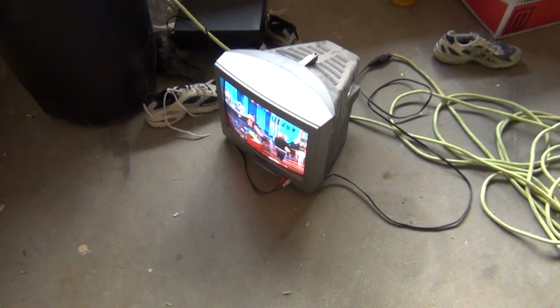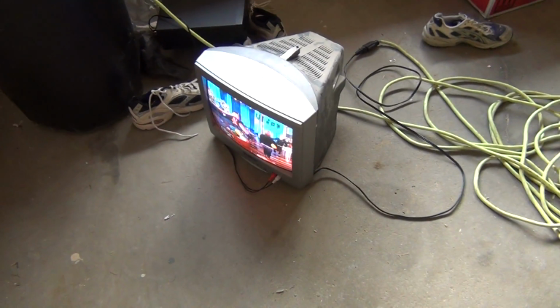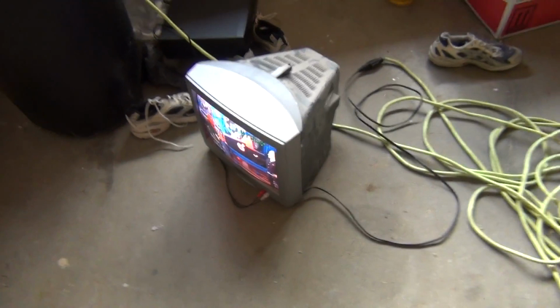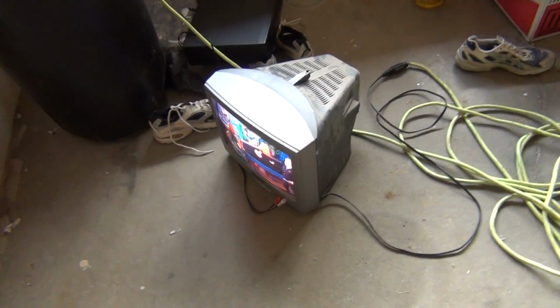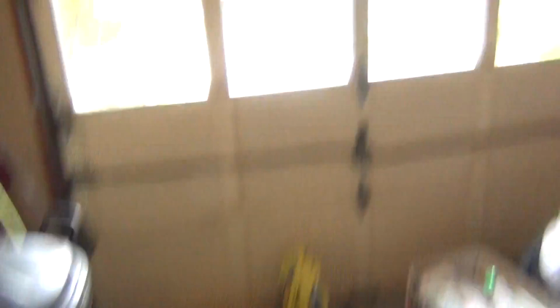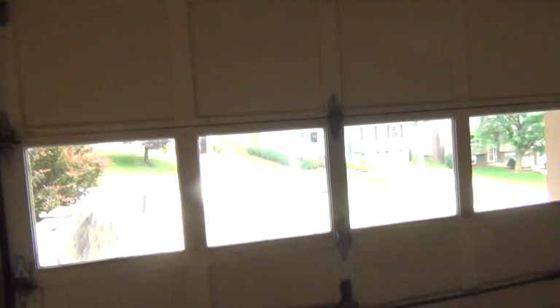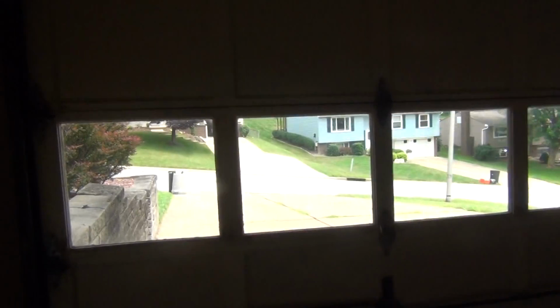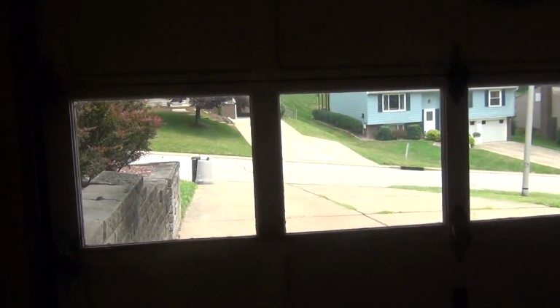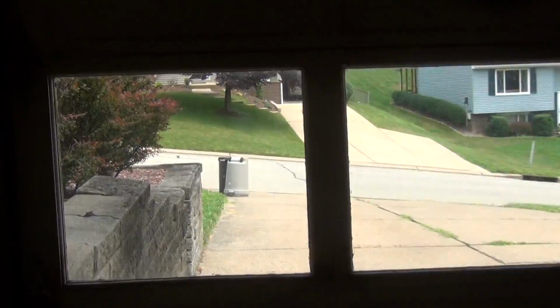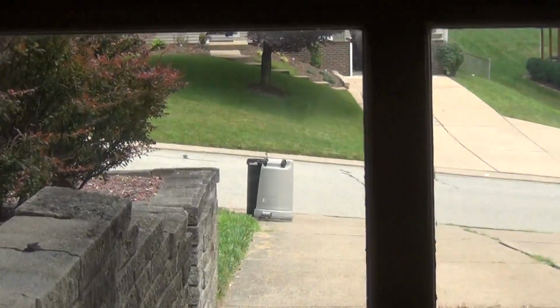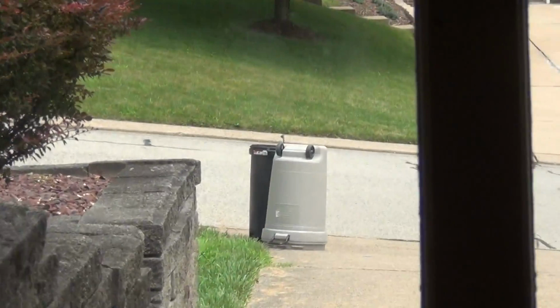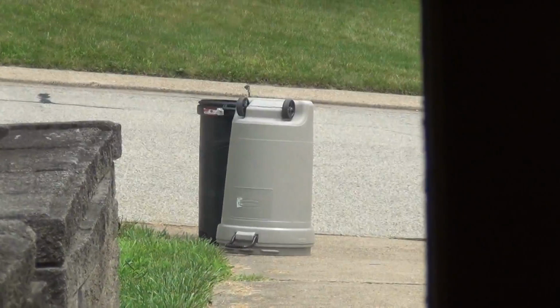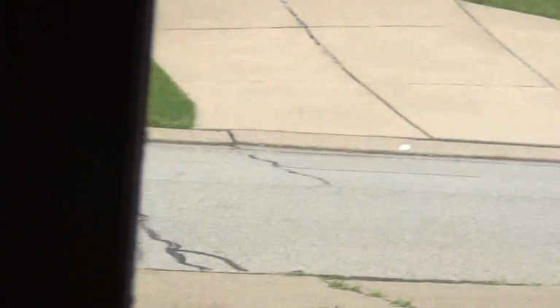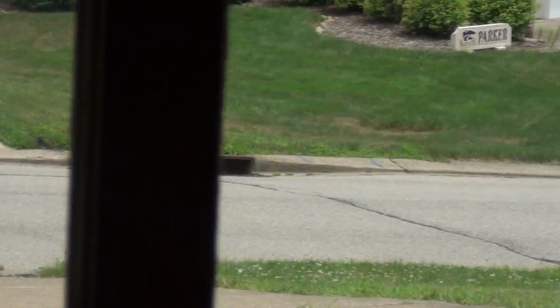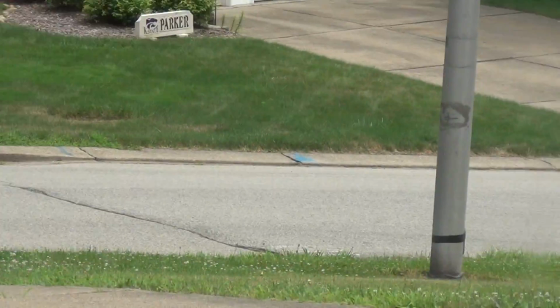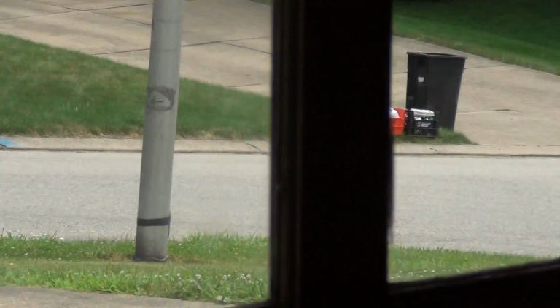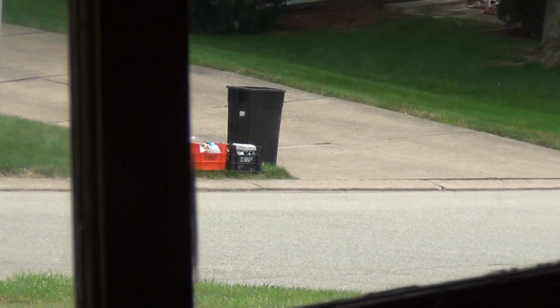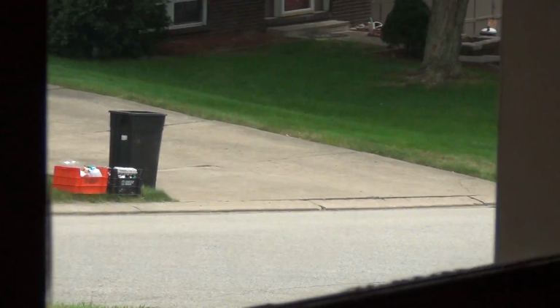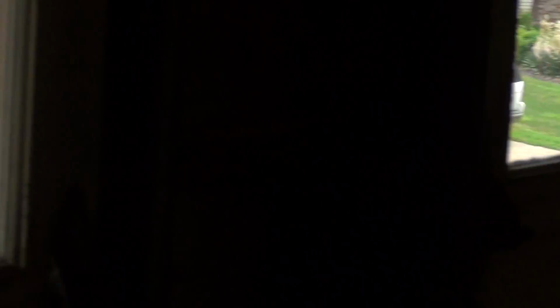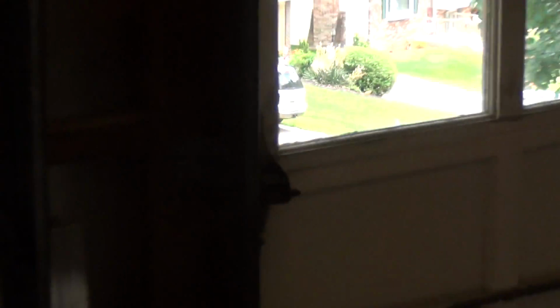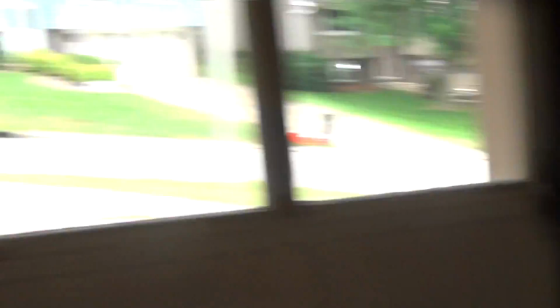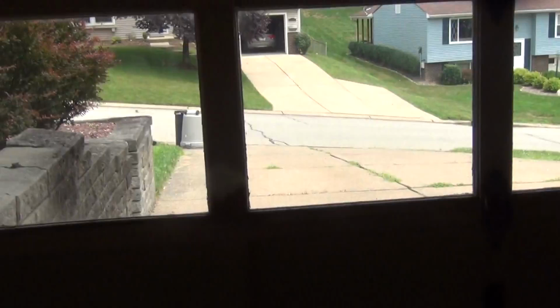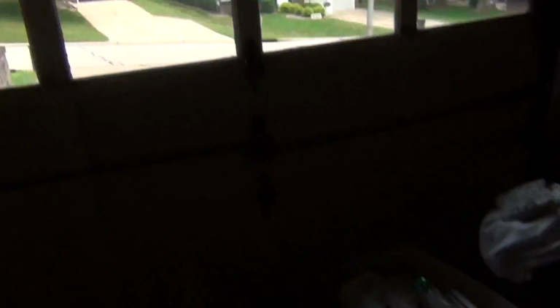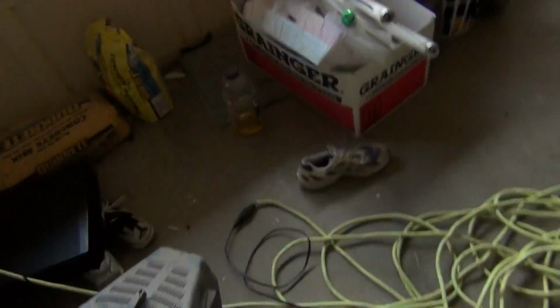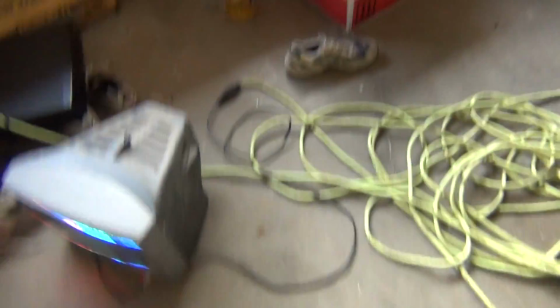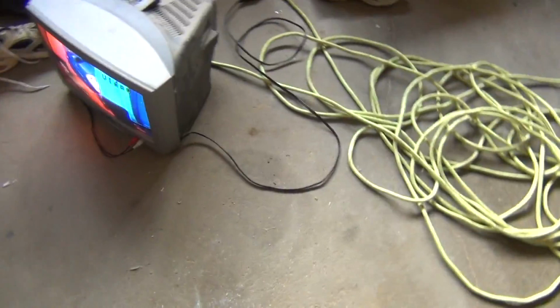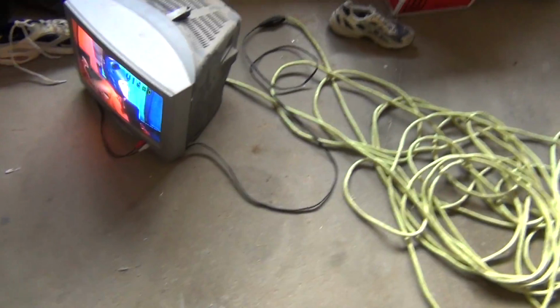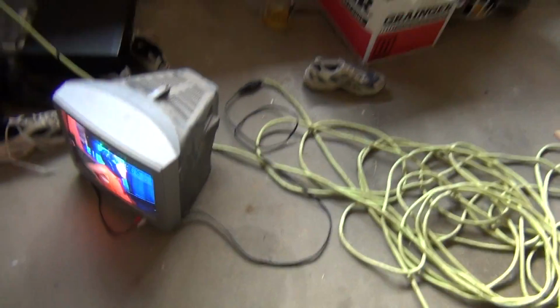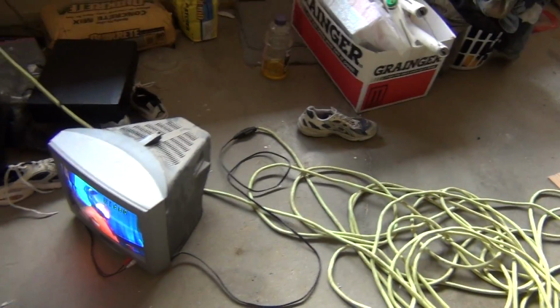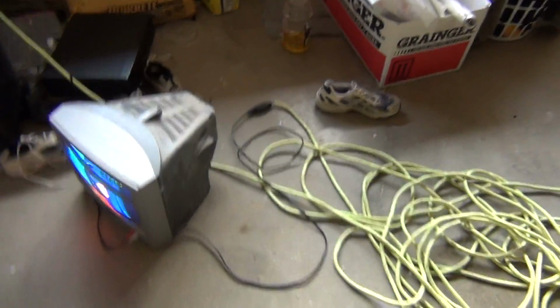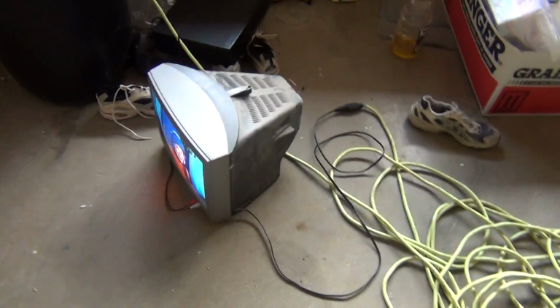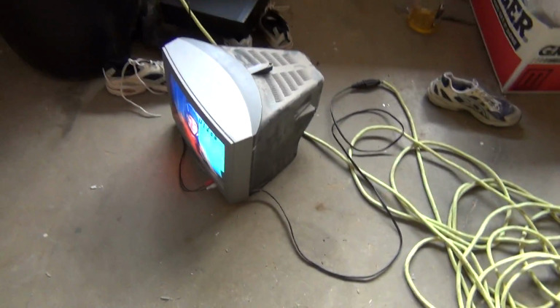Today was garbage day in my neighborhood. They just collected the garbage, as you can see. They haven't collected the recyclables yet. I was walking my dog today.